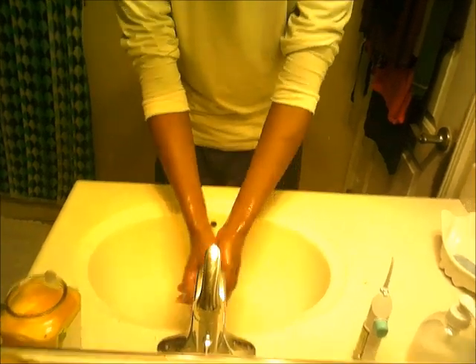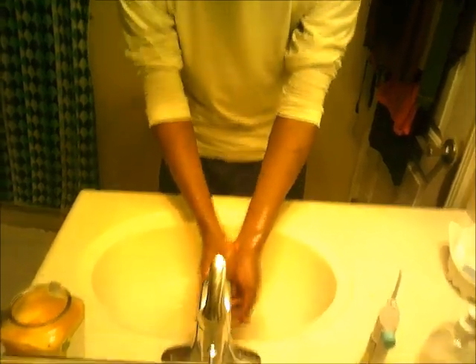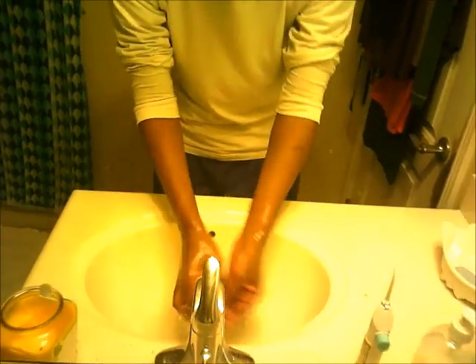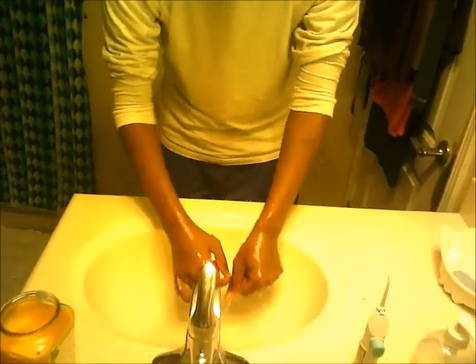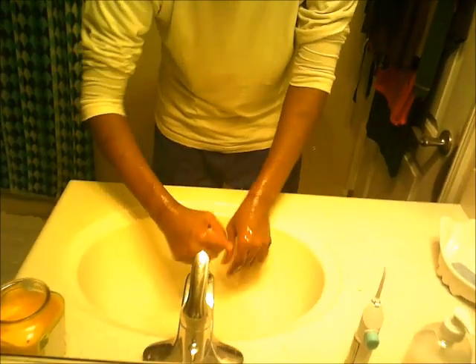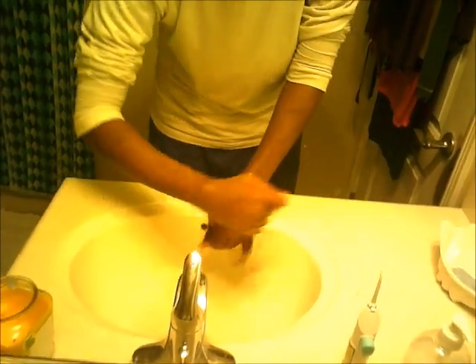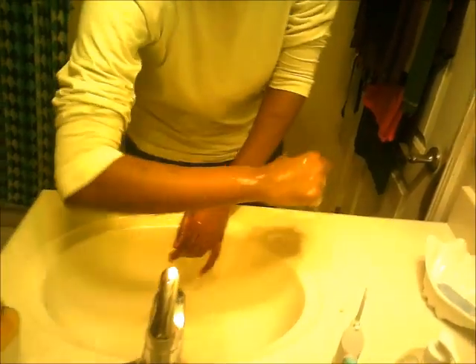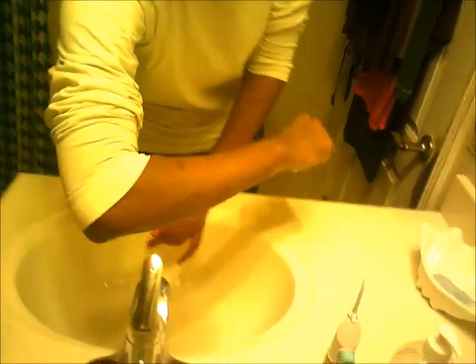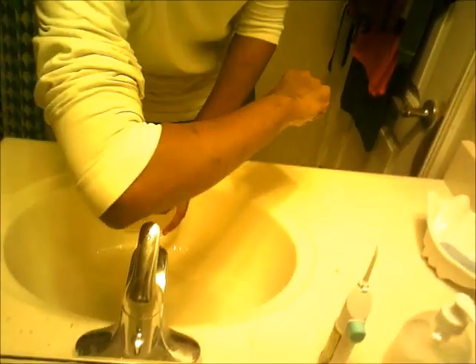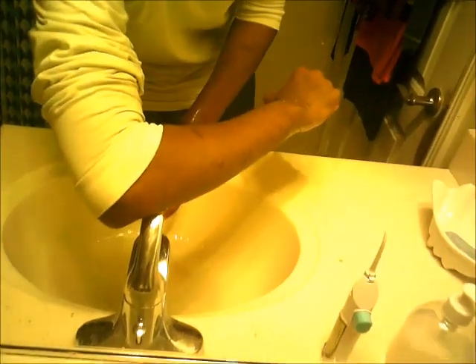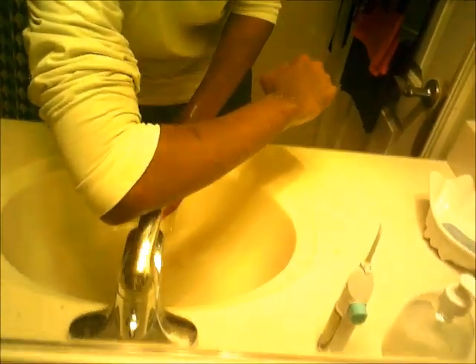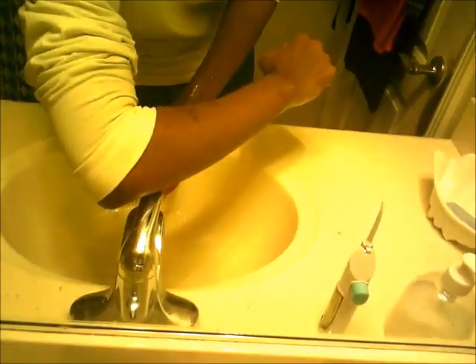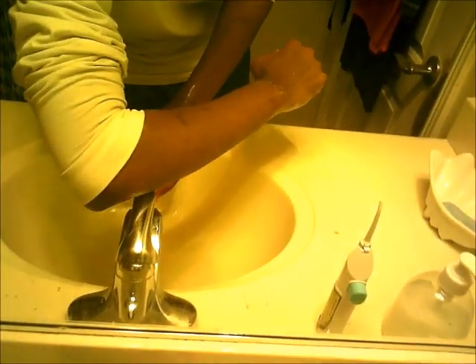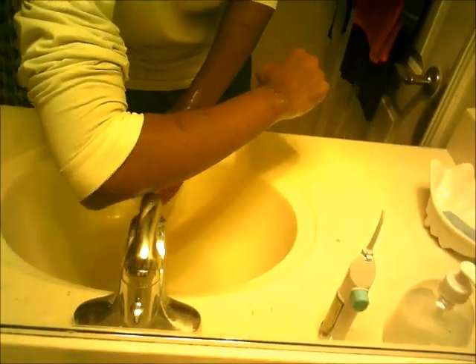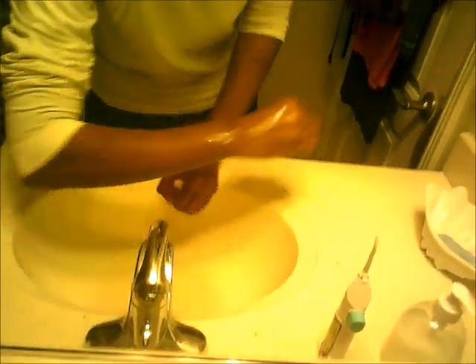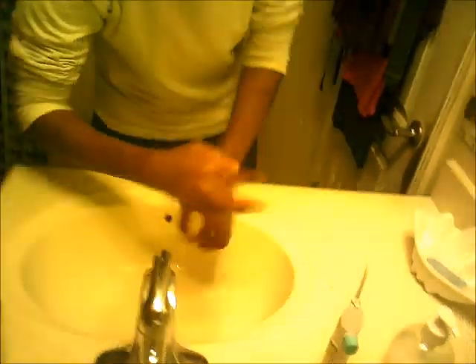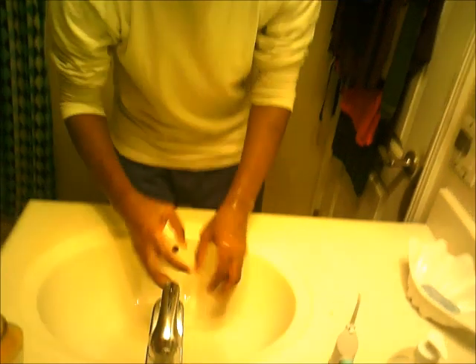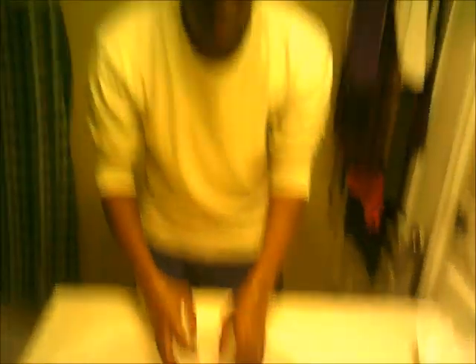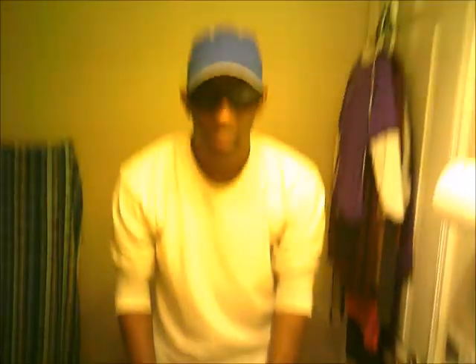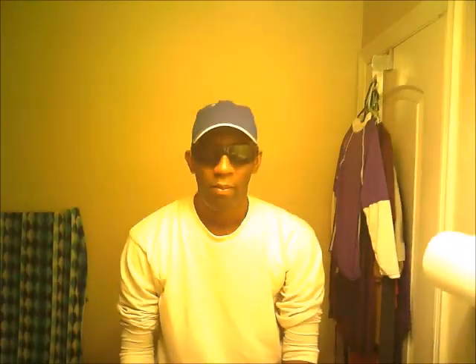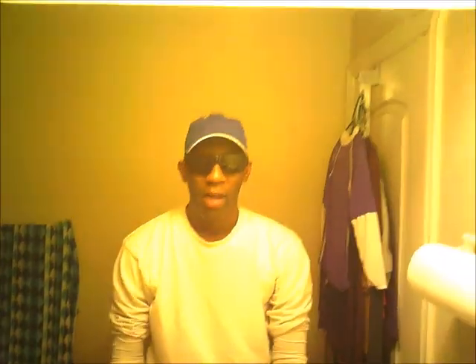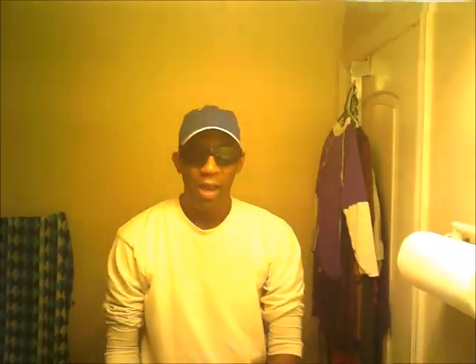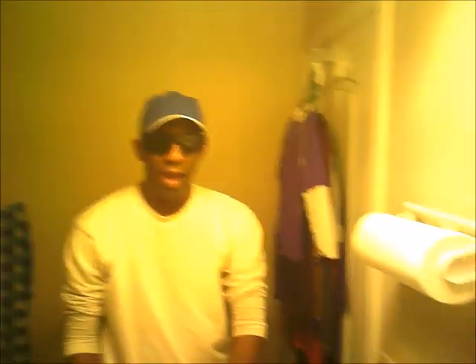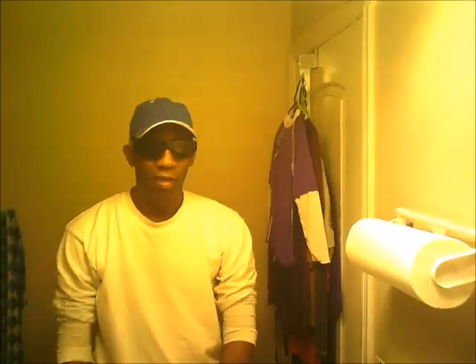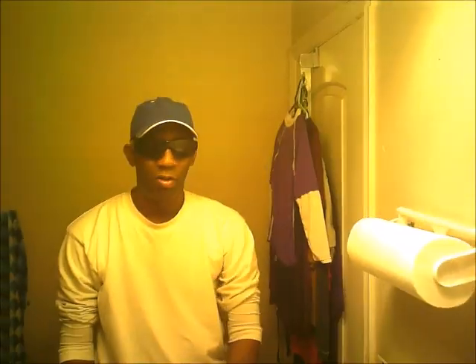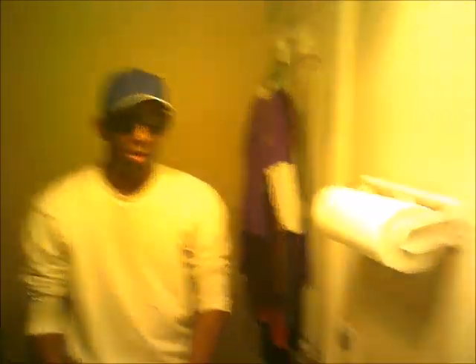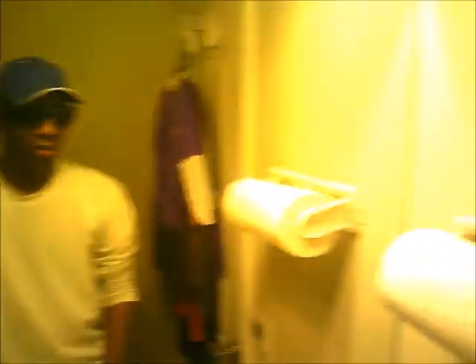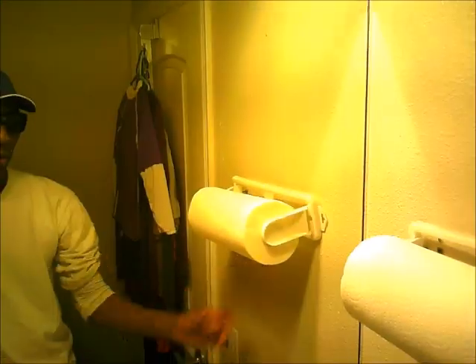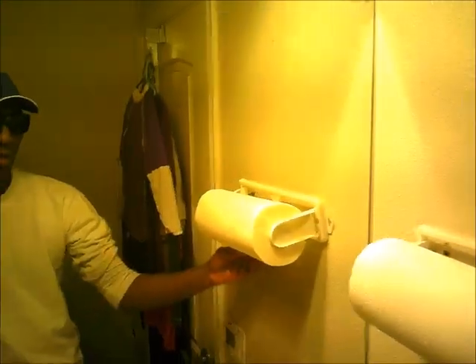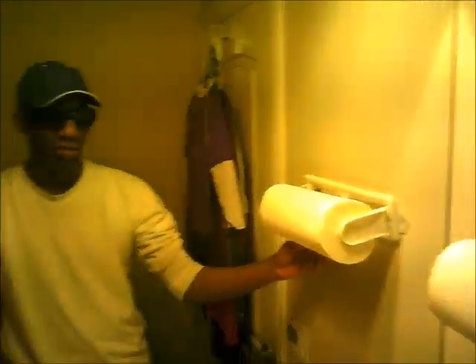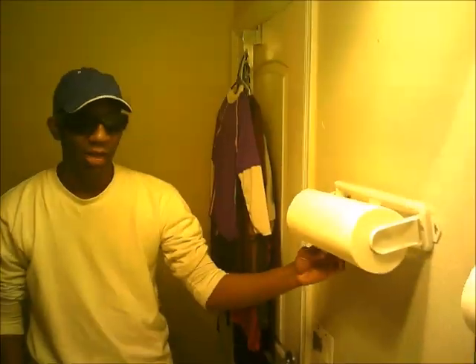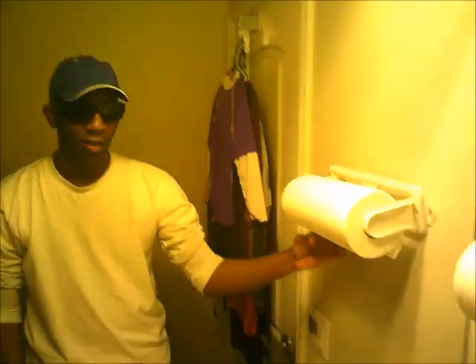After that, use your elbow to turn it off. Afterwards, you just dry it.